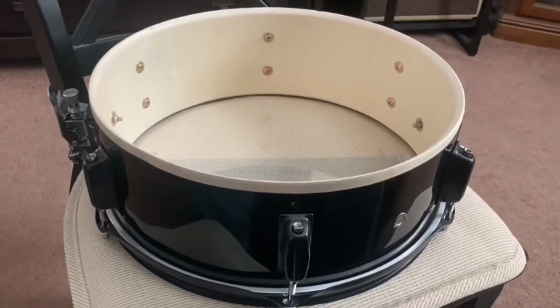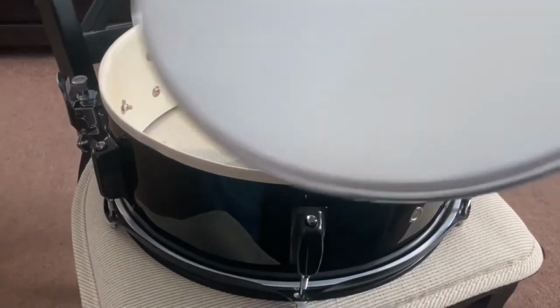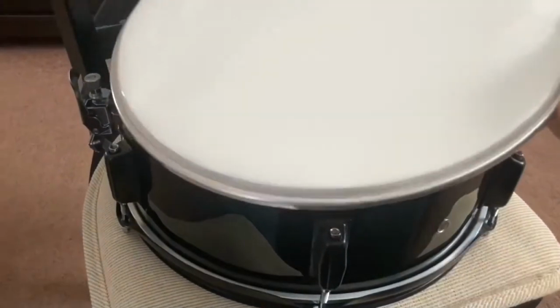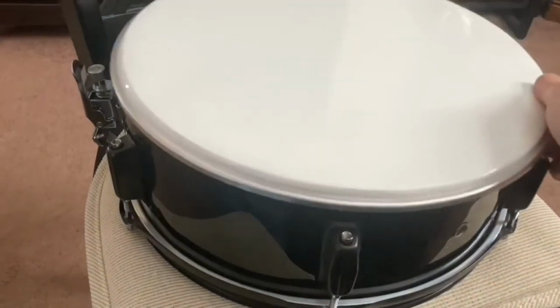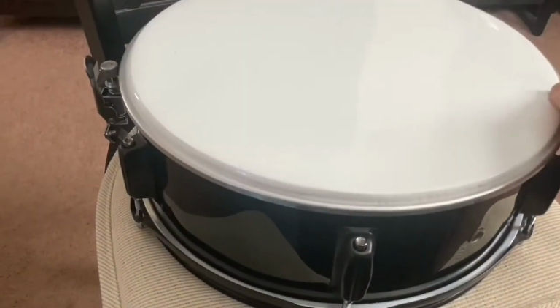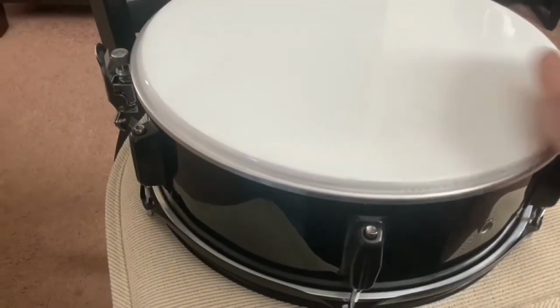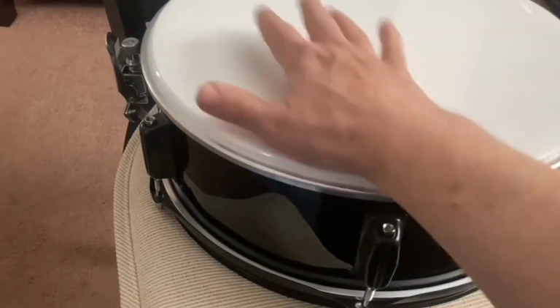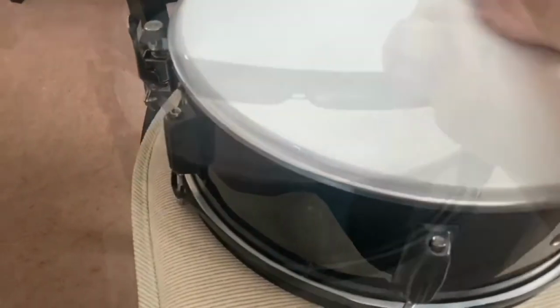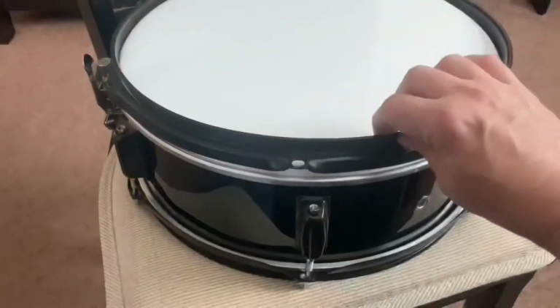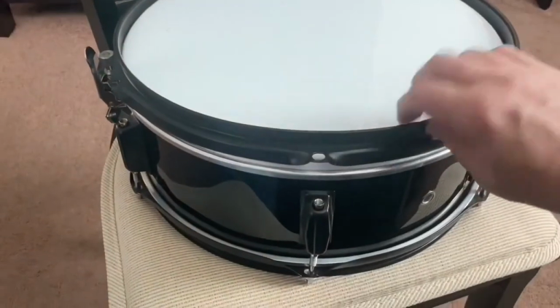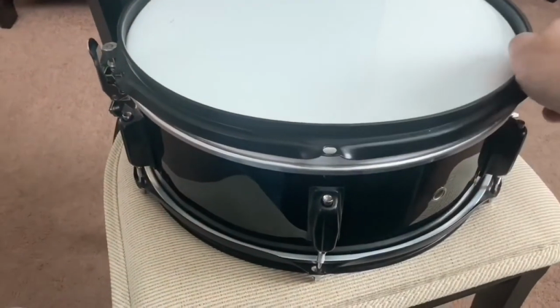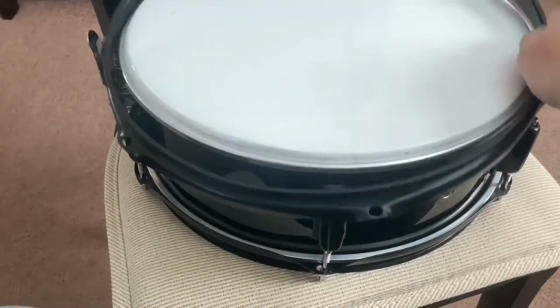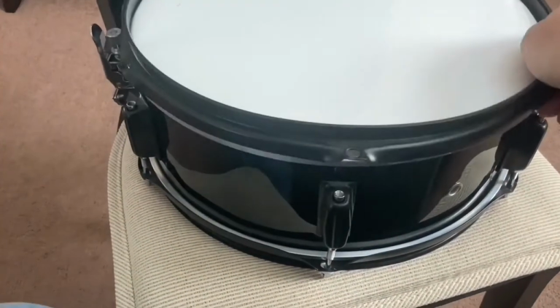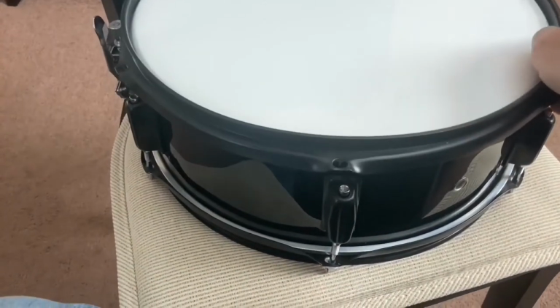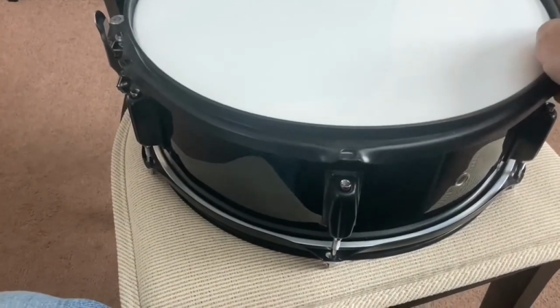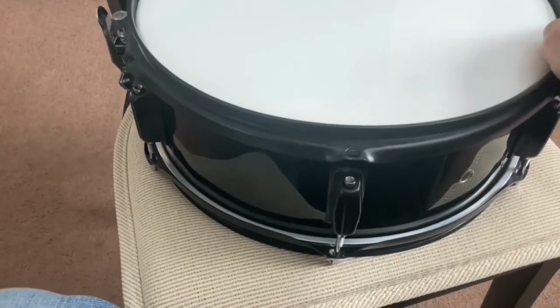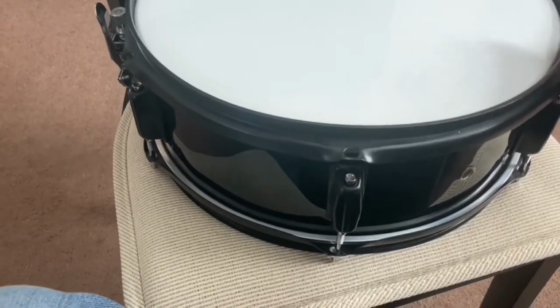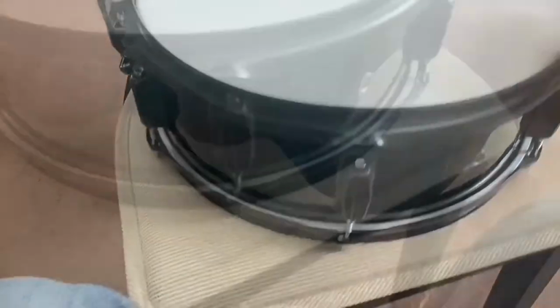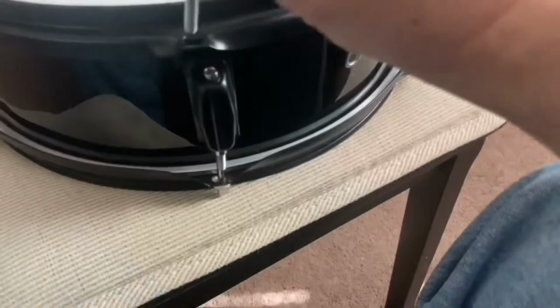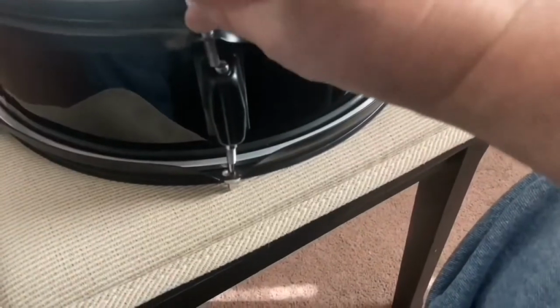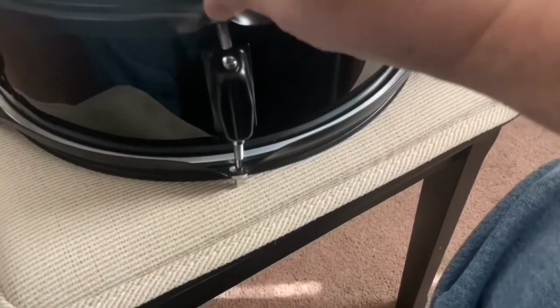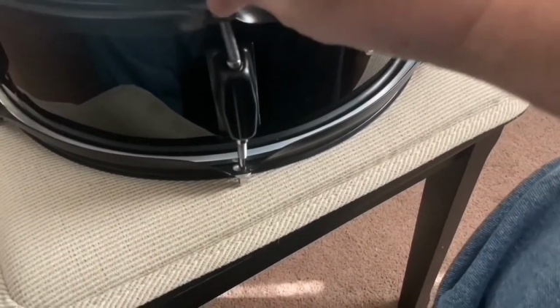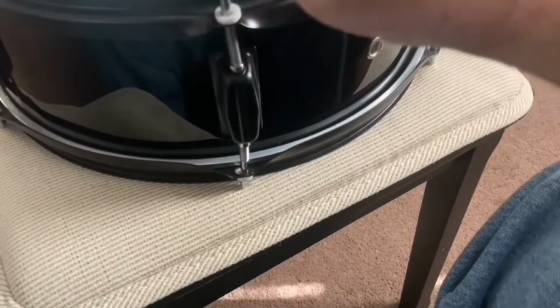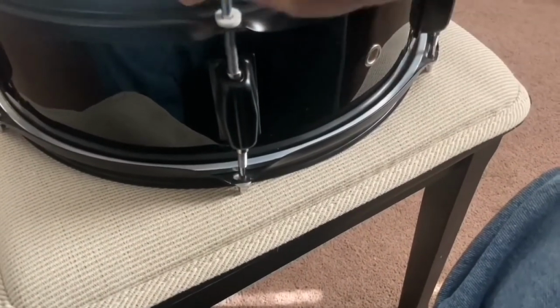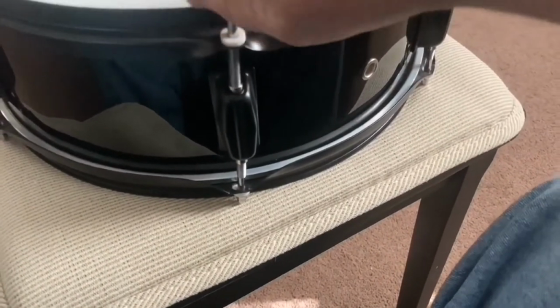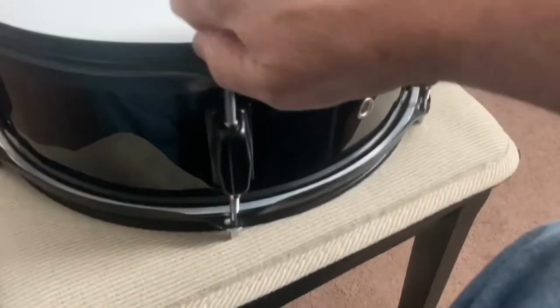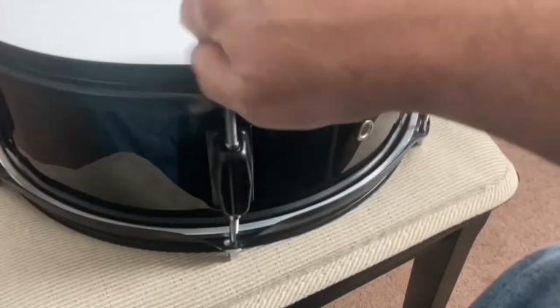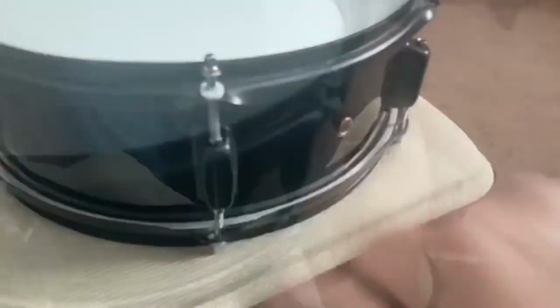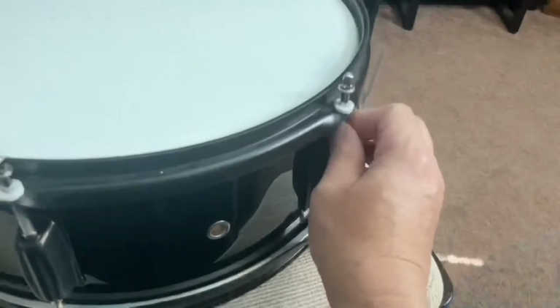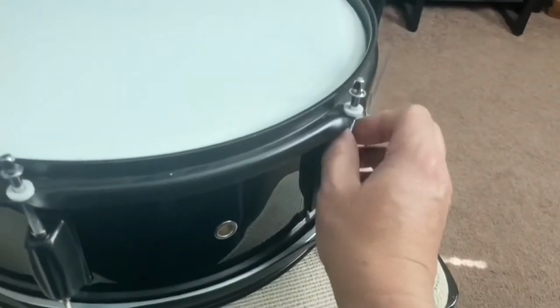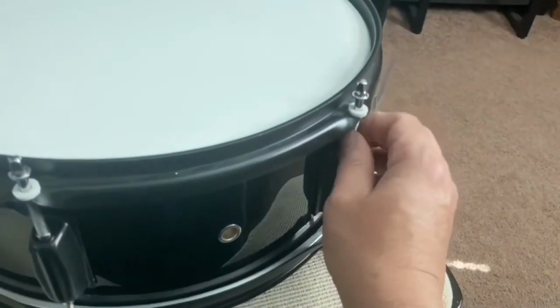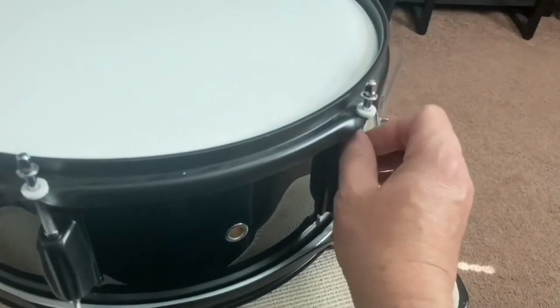Now we'll do the top head. Make sure it's seated properly, then we add the hoop, line up the holes, and then we'll put a tension rod in here and tighten the lug. We go finger tight at first and then we'll use the drum key.